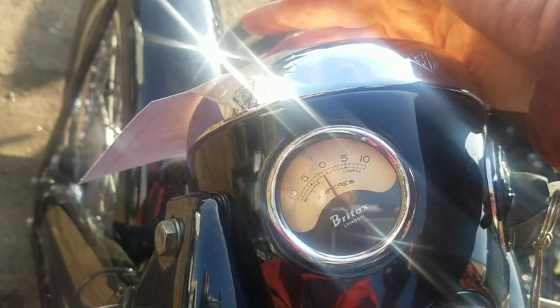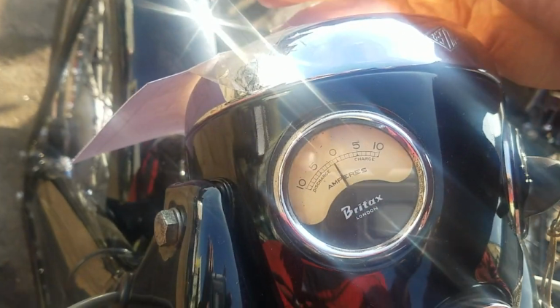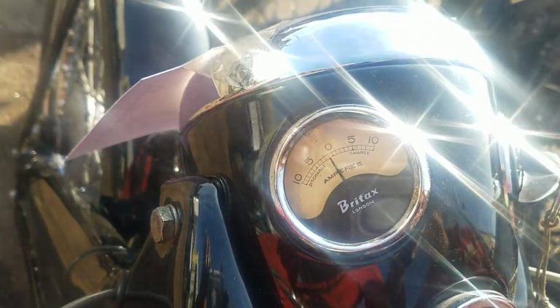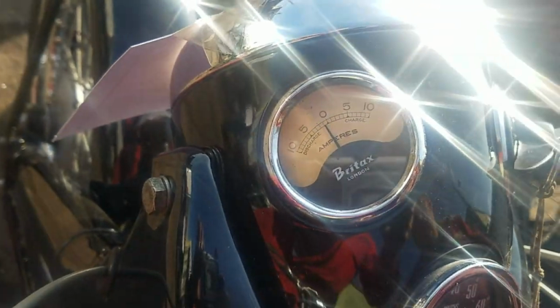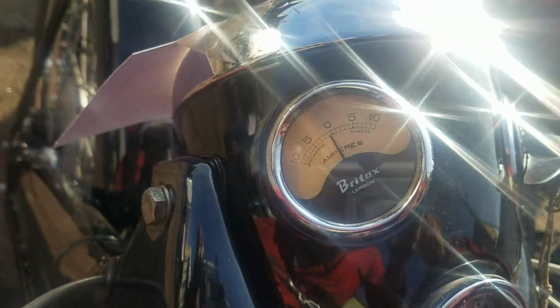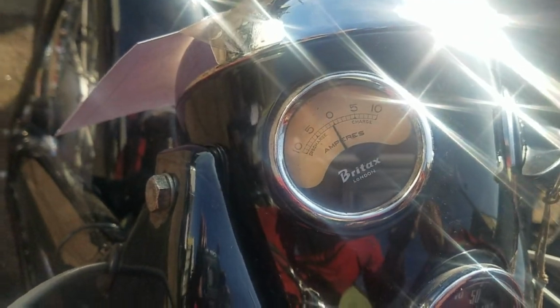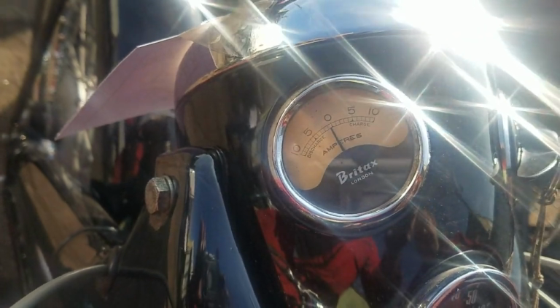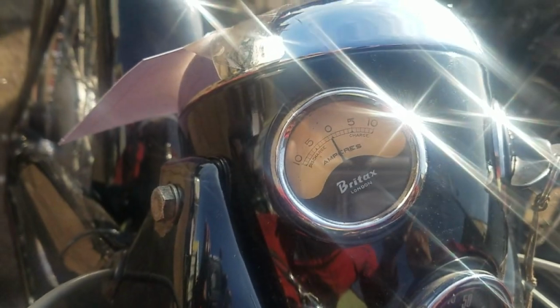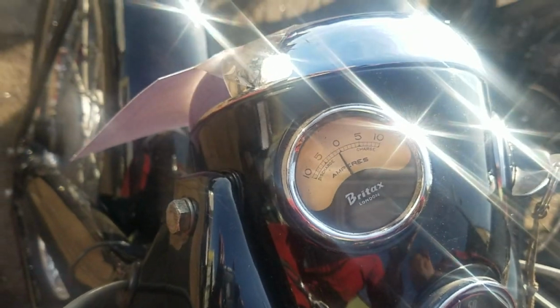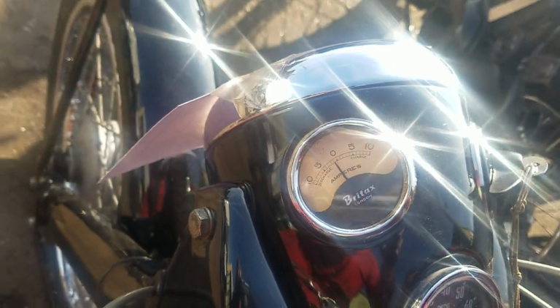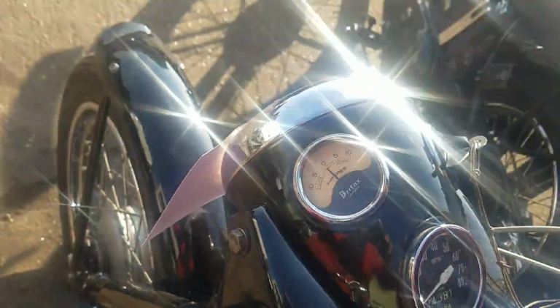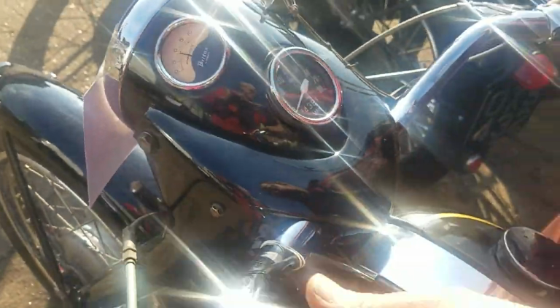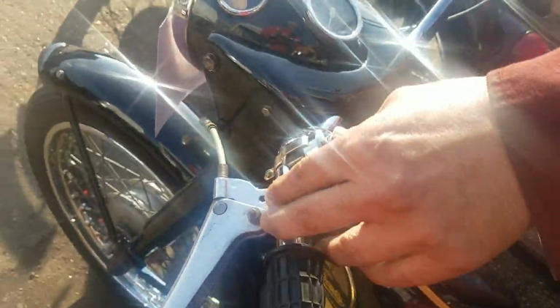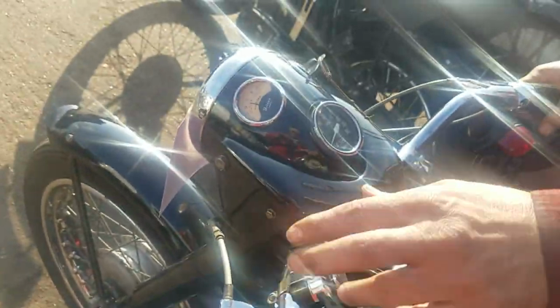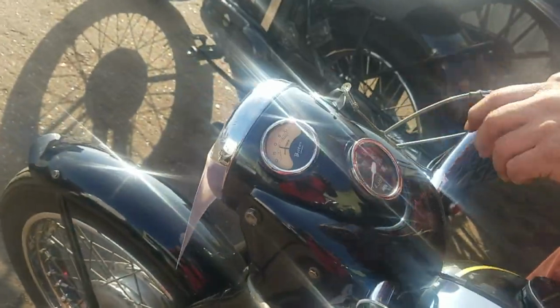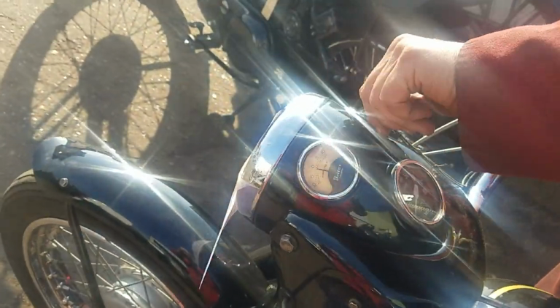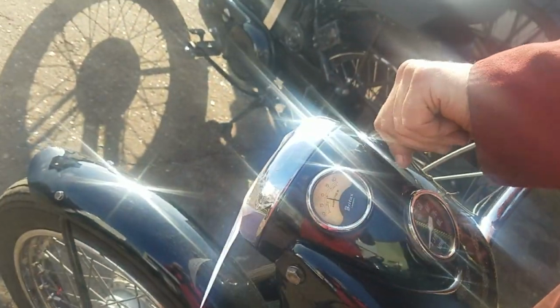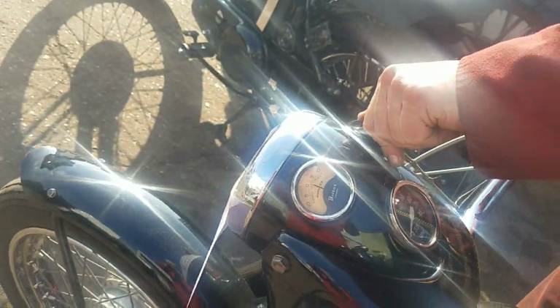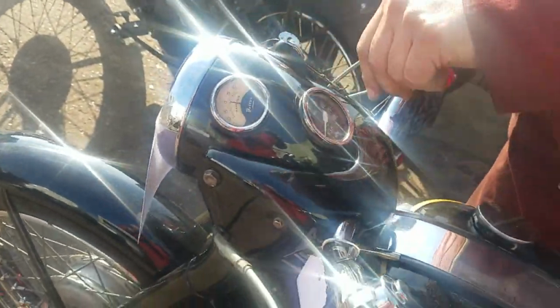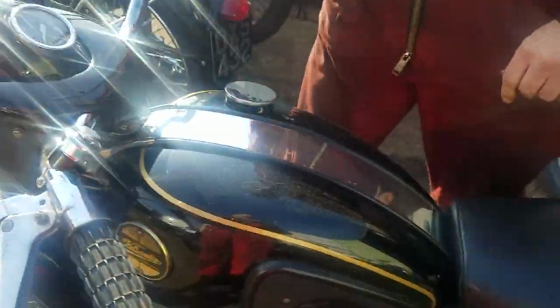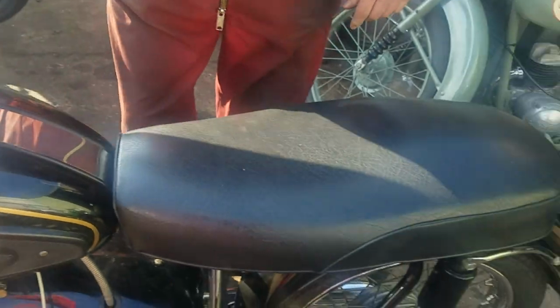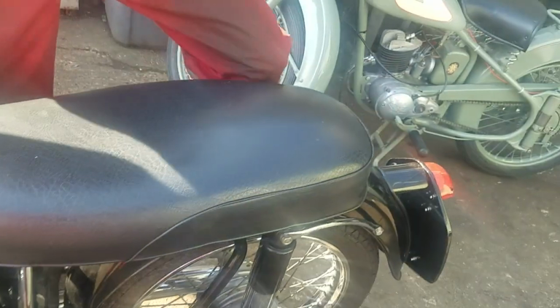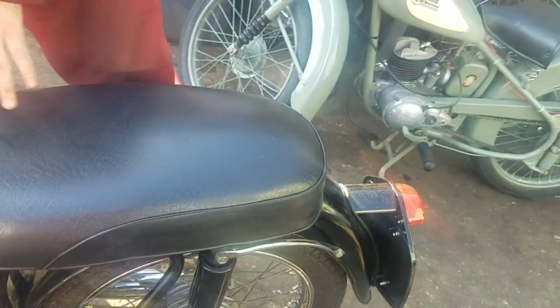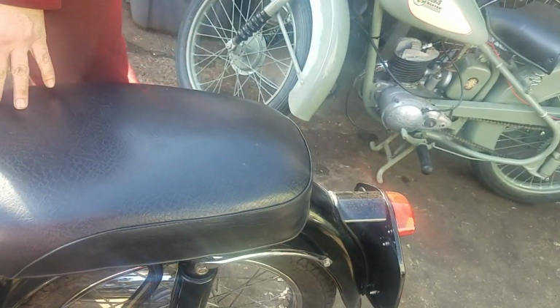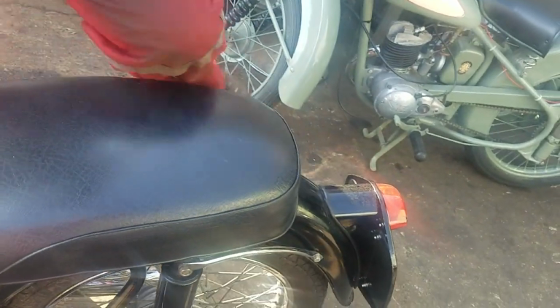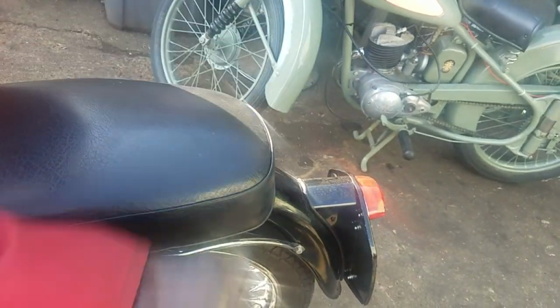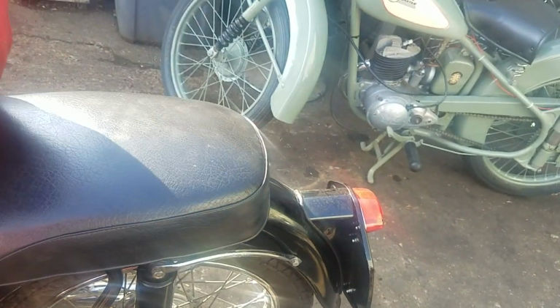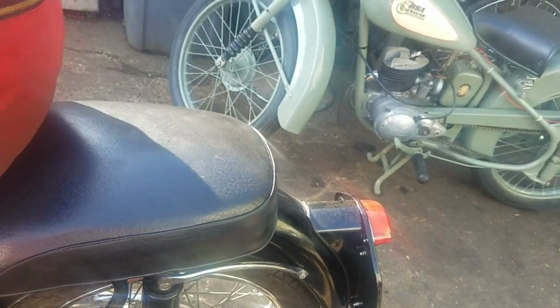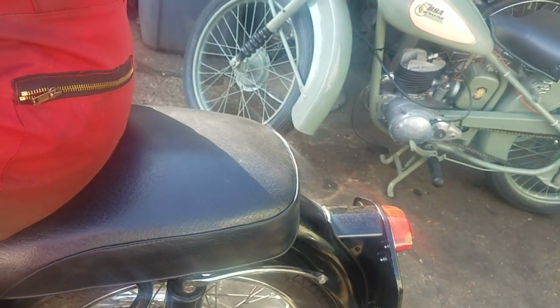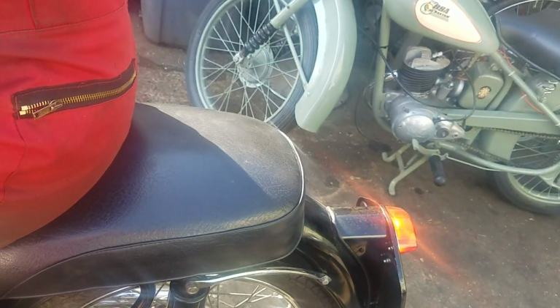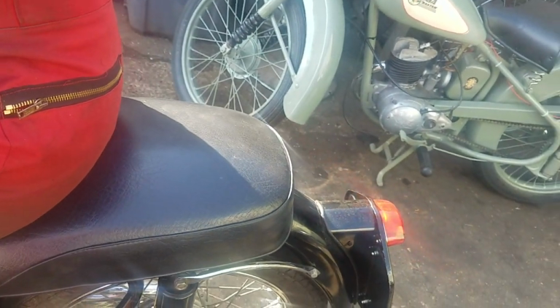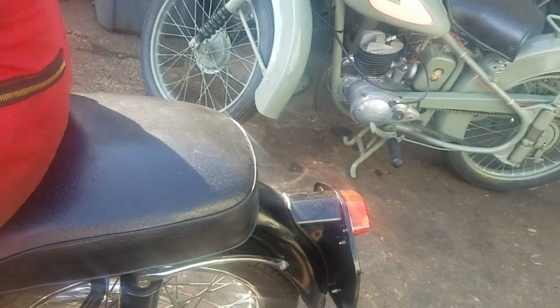Headlight on. There's the brake light — we've got the brake light, haven't we? Yep. Jeff, there's a brake light.